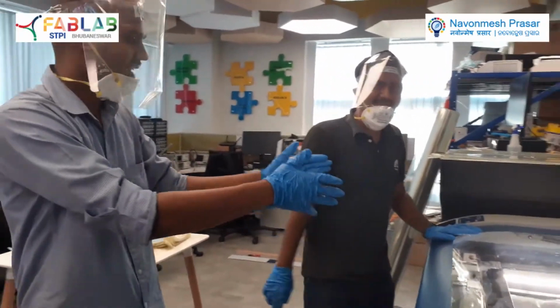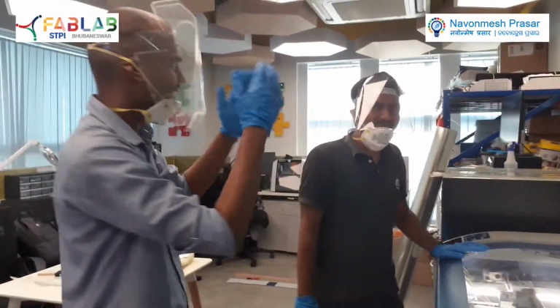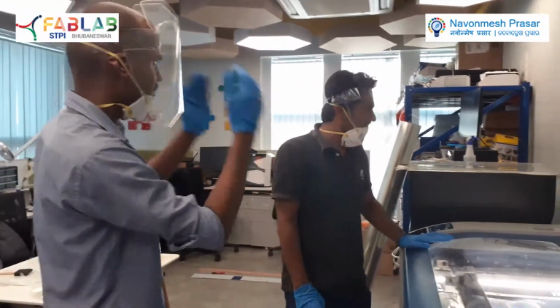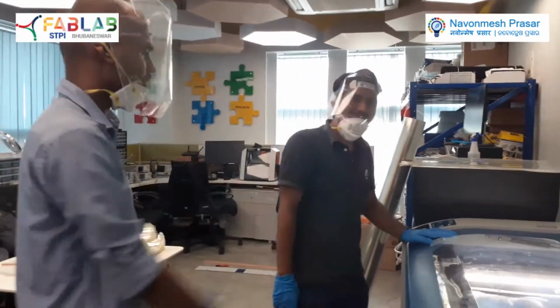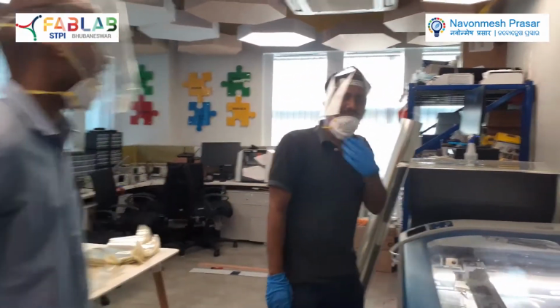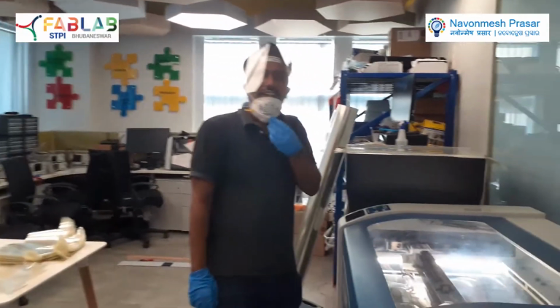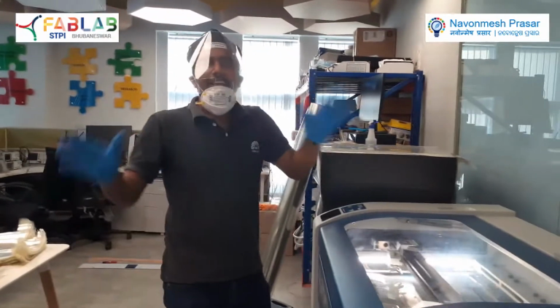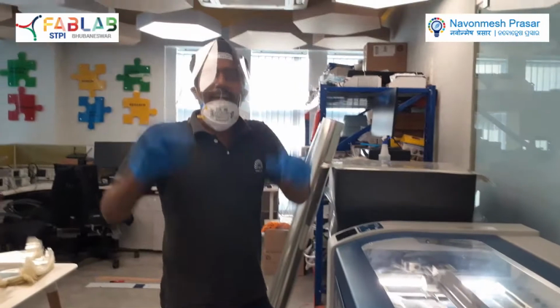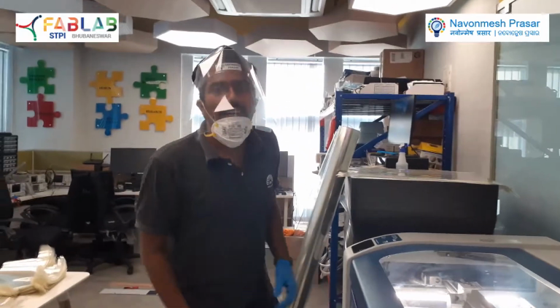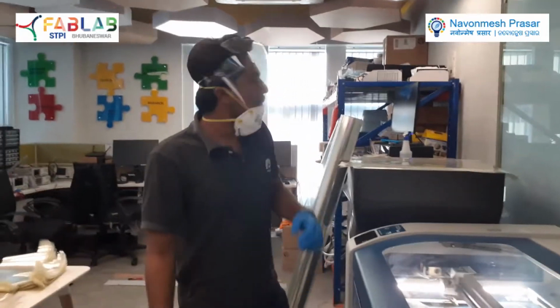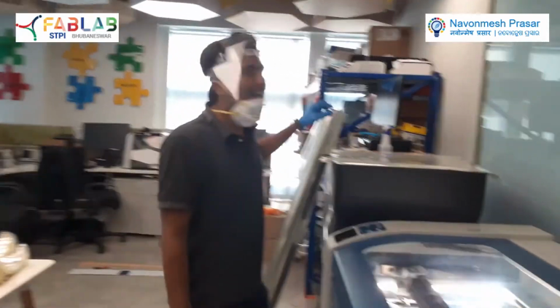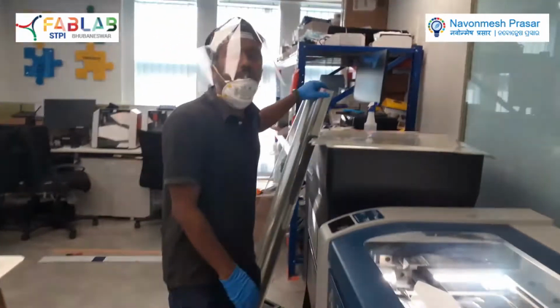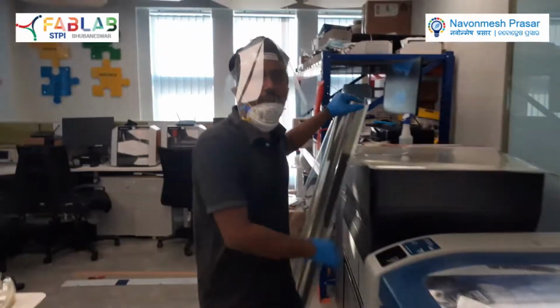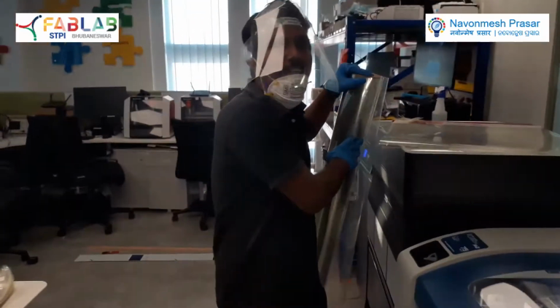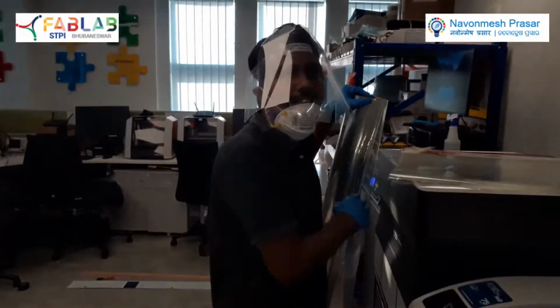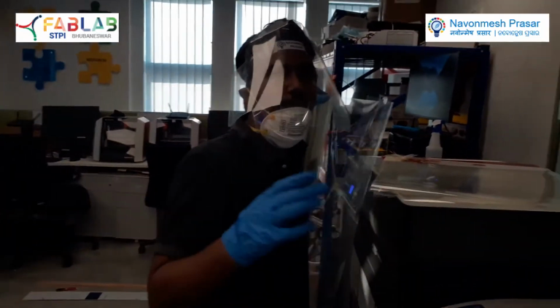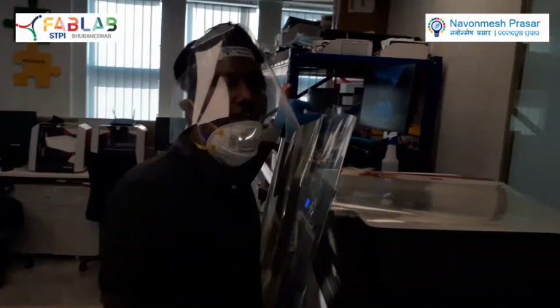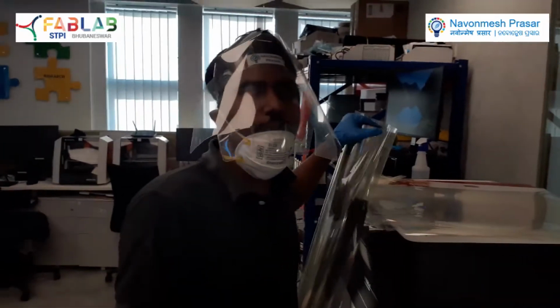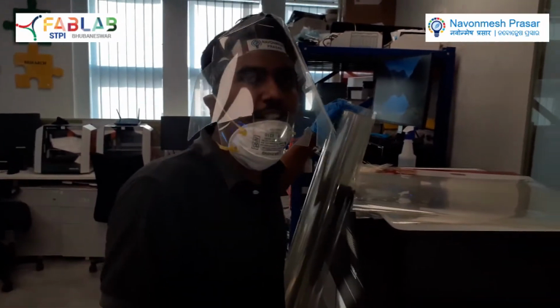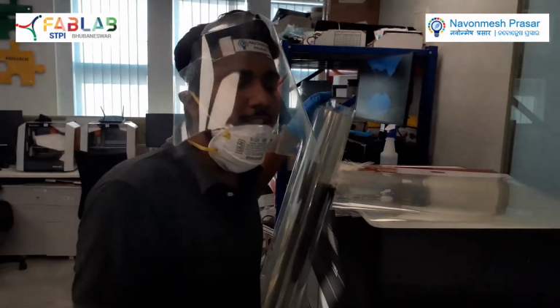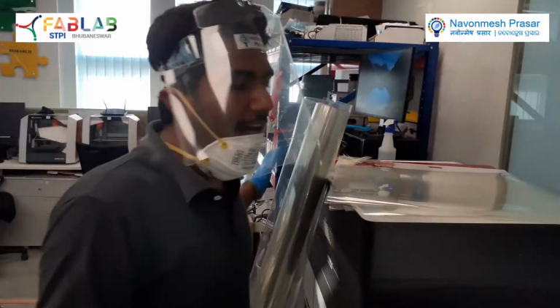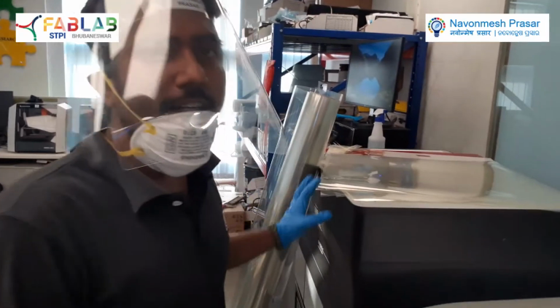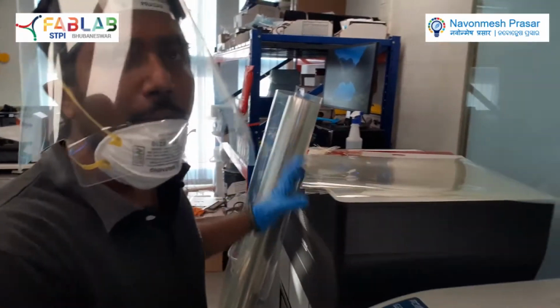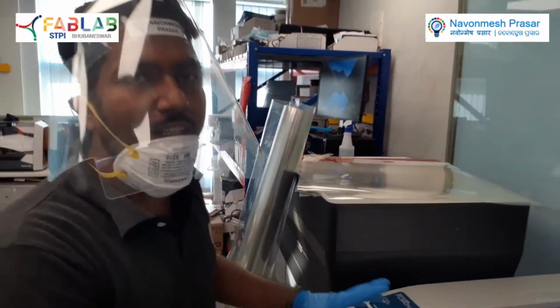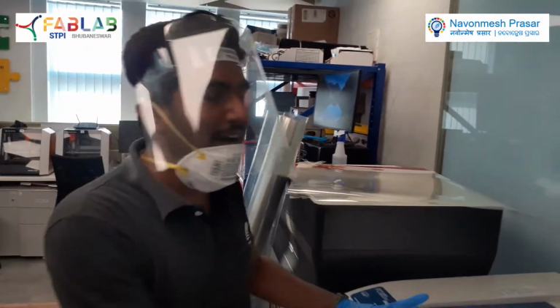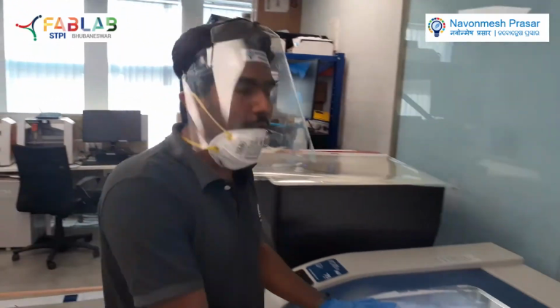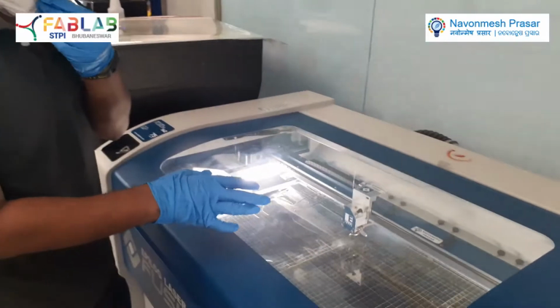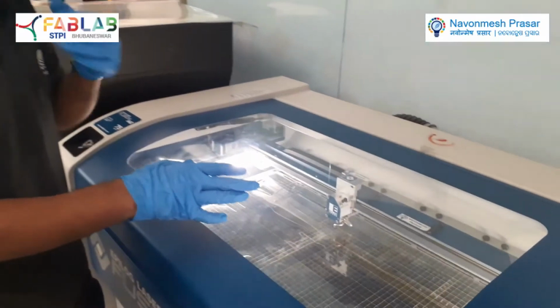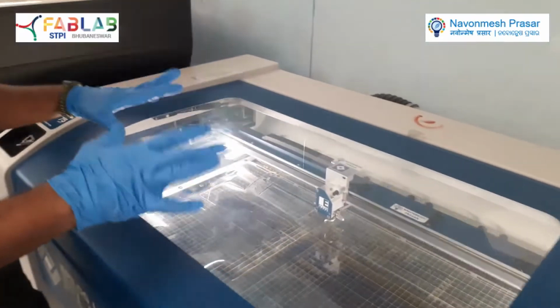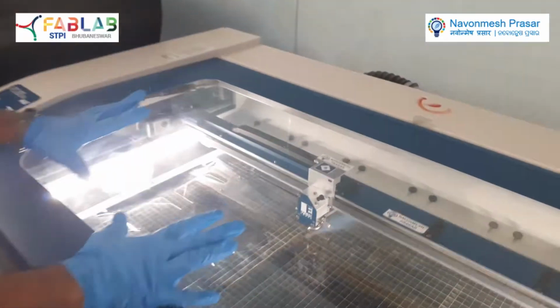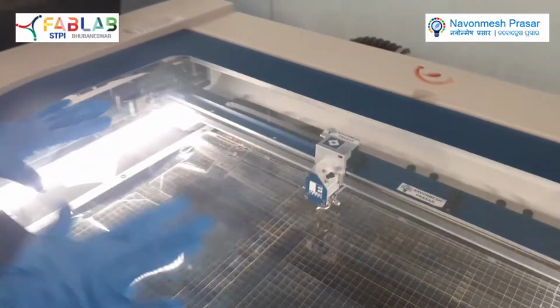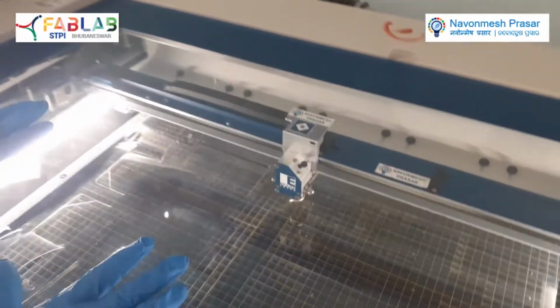Let's ask him what's going on here. We have procured some materials thanks to your support through donations and we are processing the material to produce the face shields.